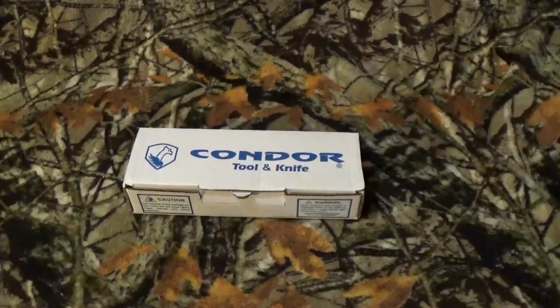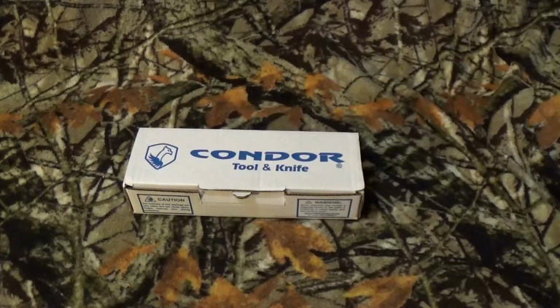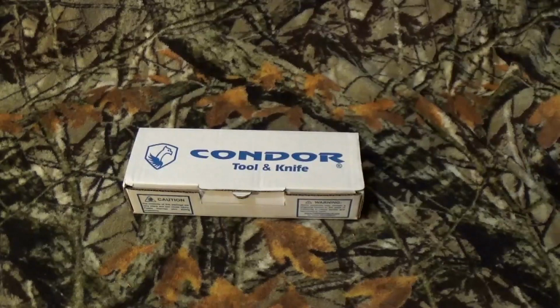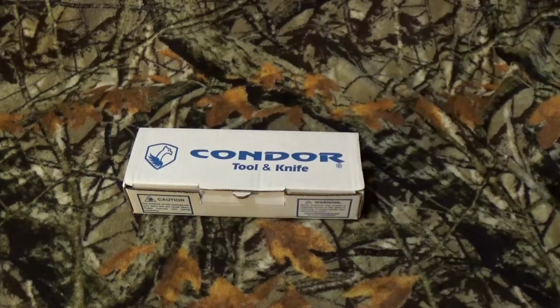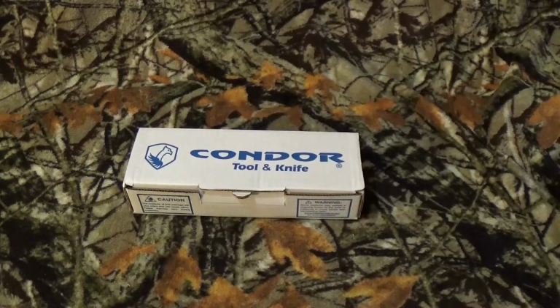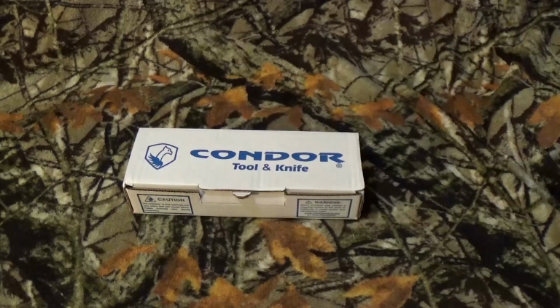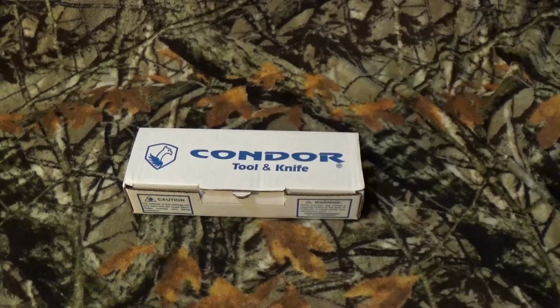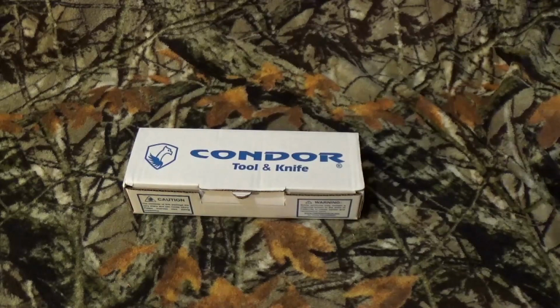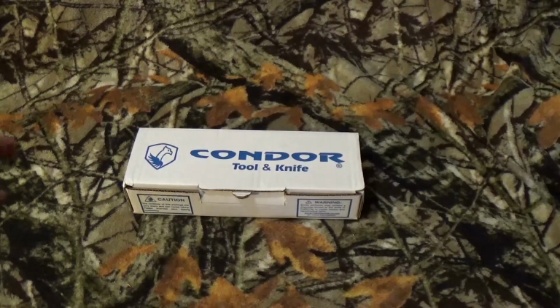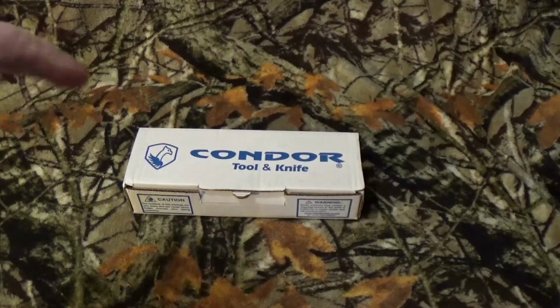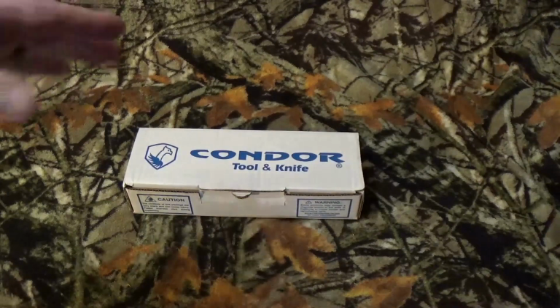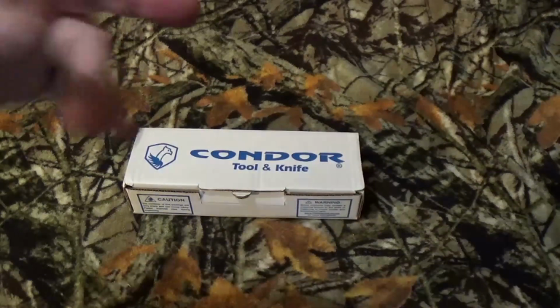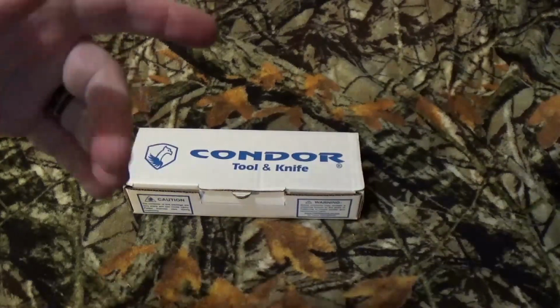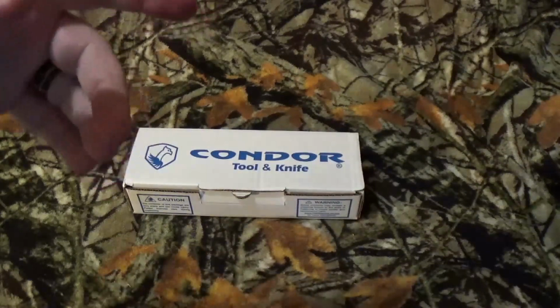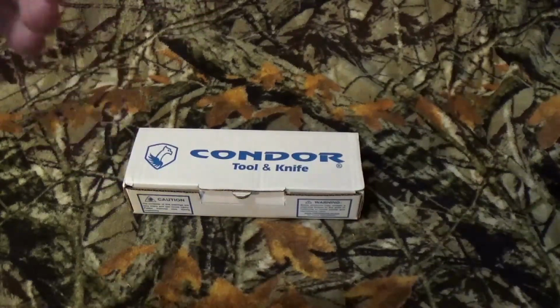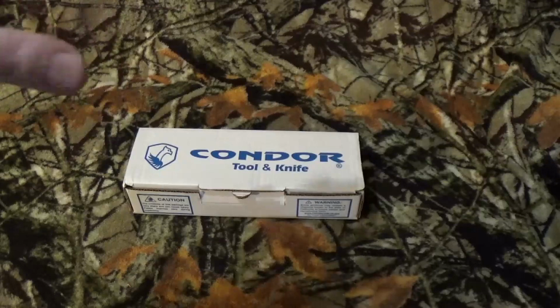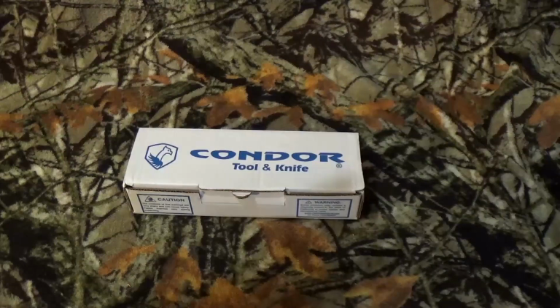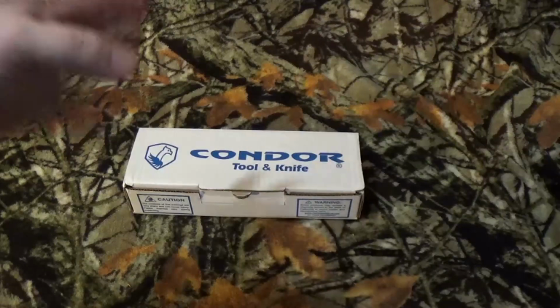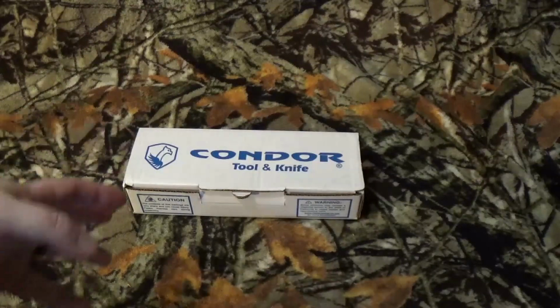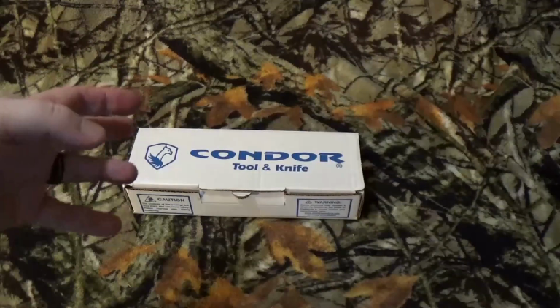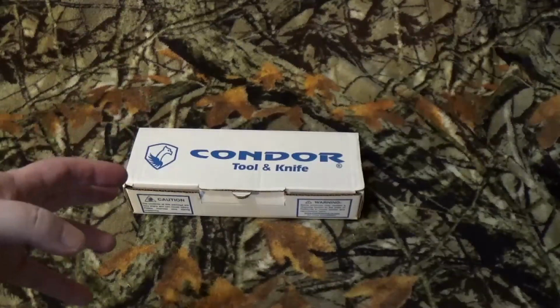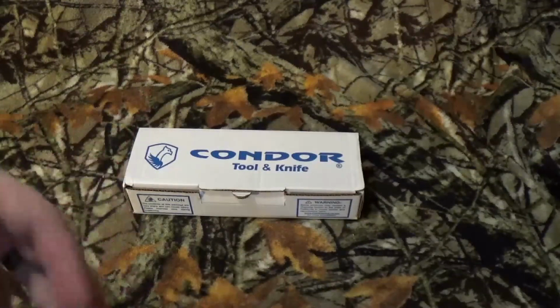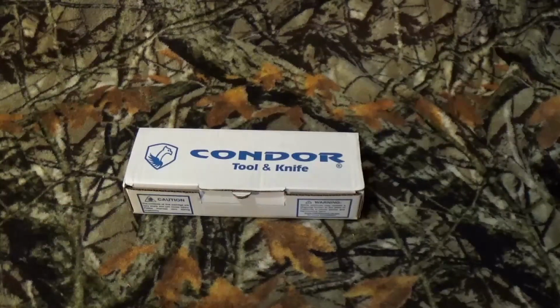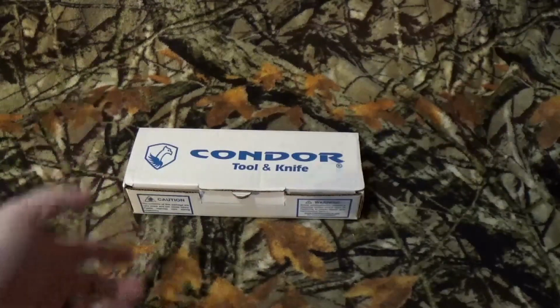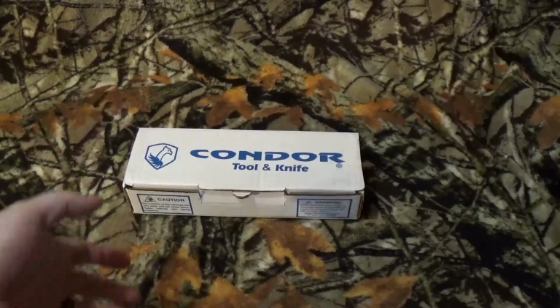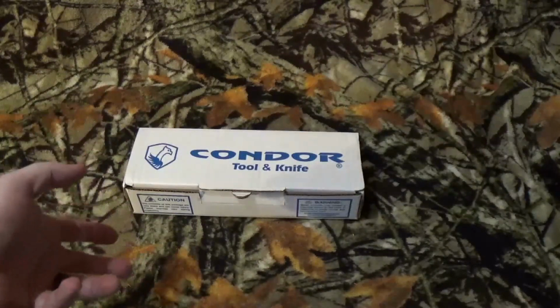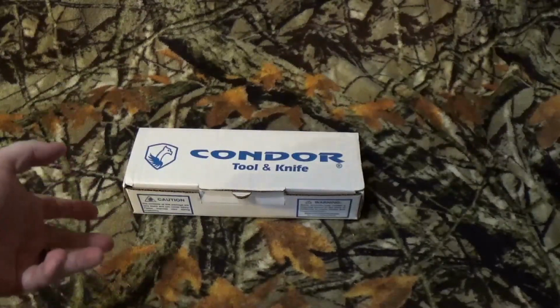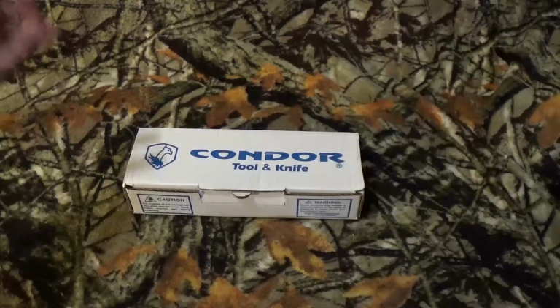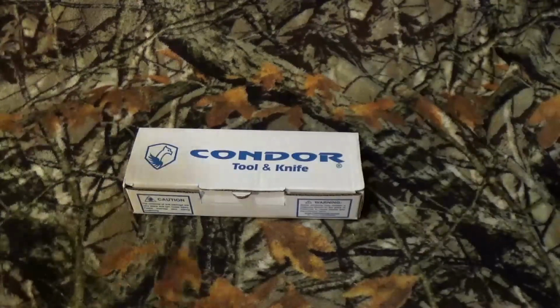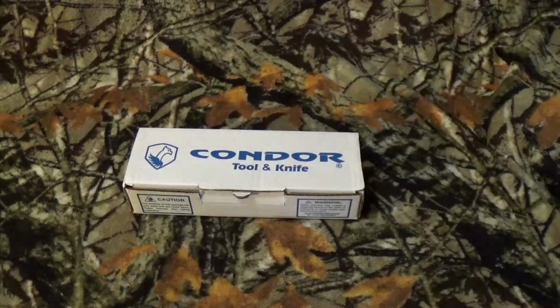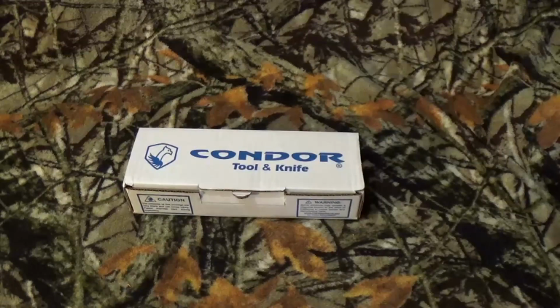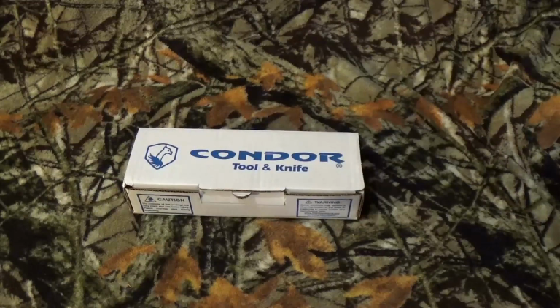Hey all you viewers, the Beauty Emulator, how are we doing today? I know you're kind of sensing a theme recently — seriously, I've had these things laying around for a little while. I don't know why I've never reviewed a bunch of Condor stuff till now, but we're going to get into it.